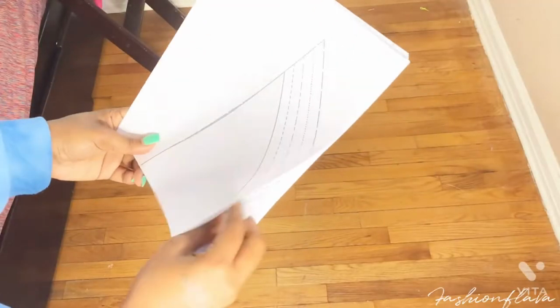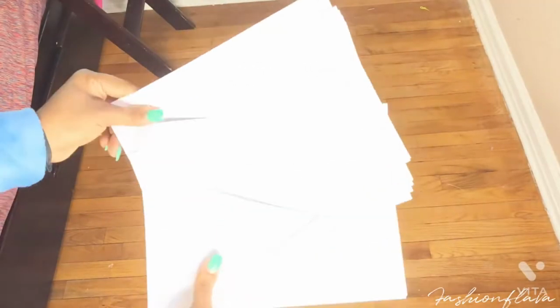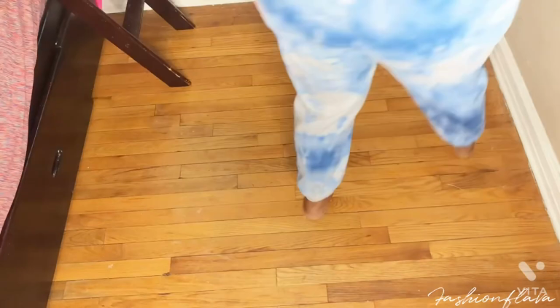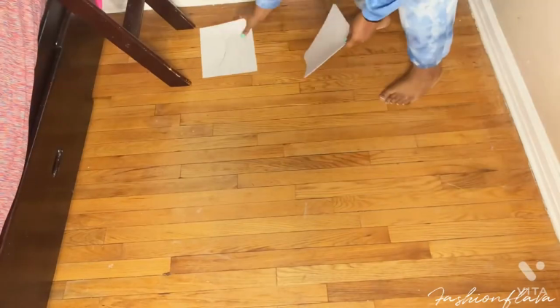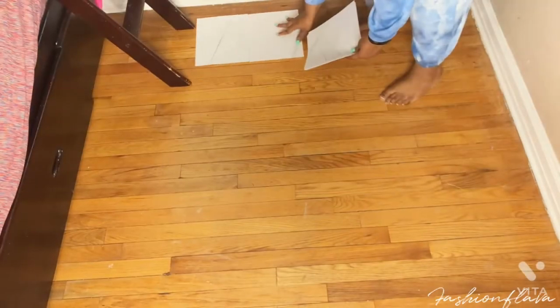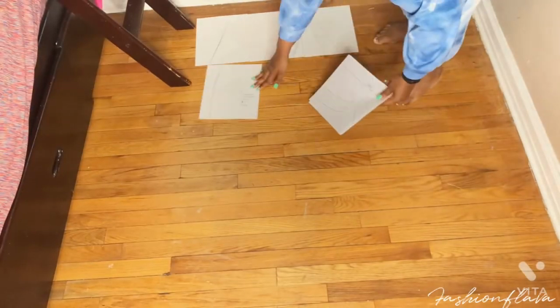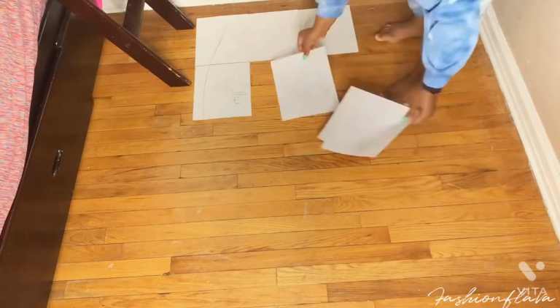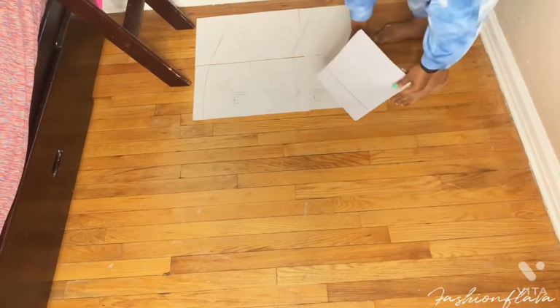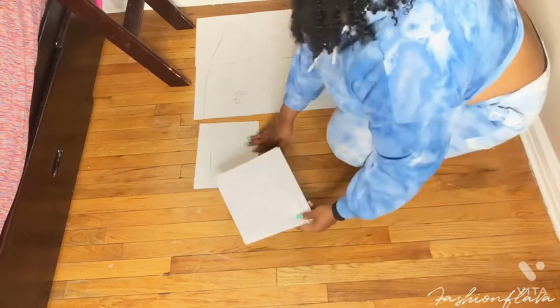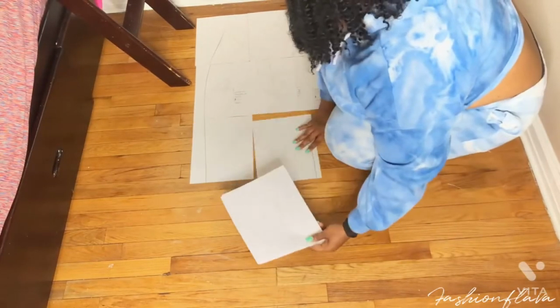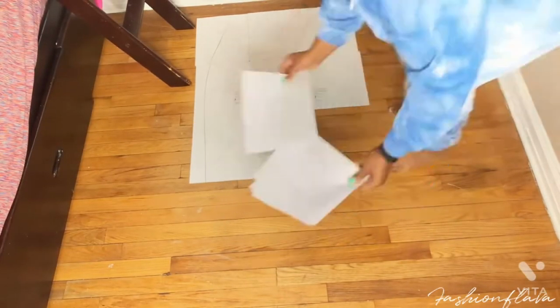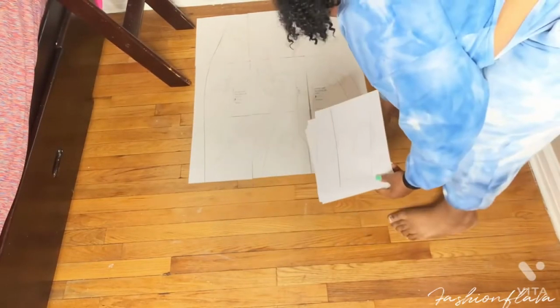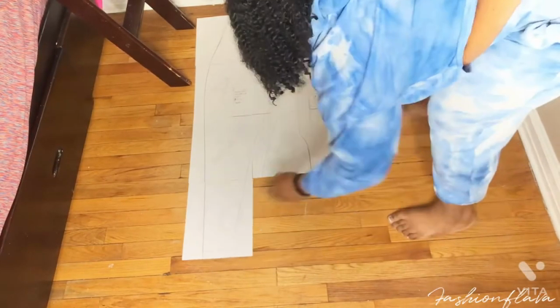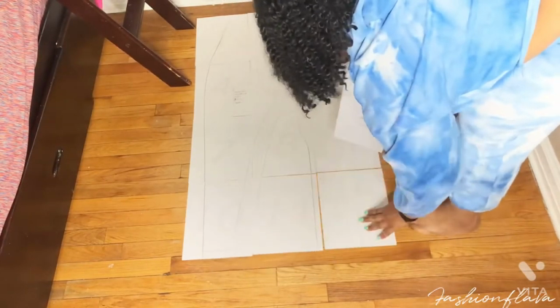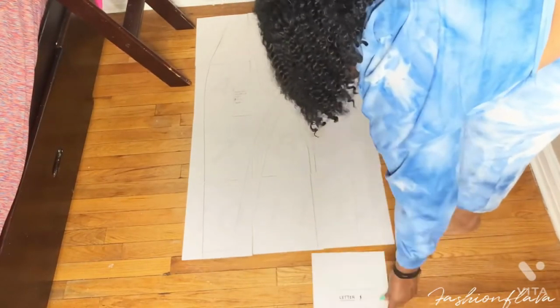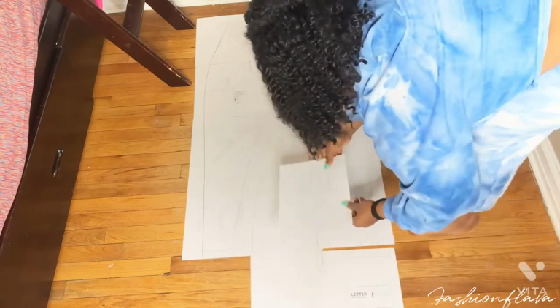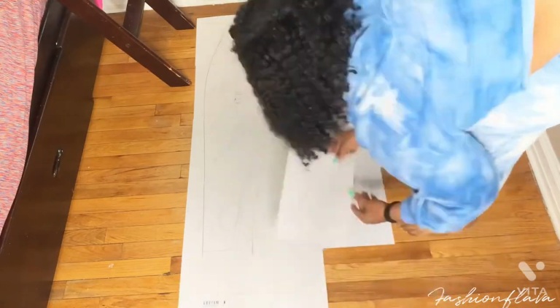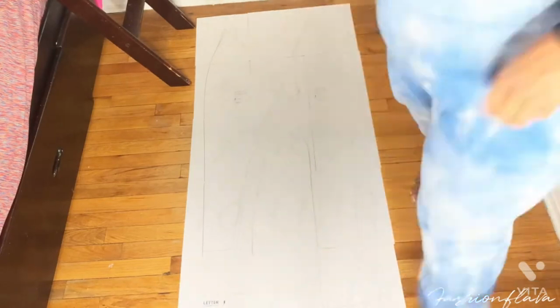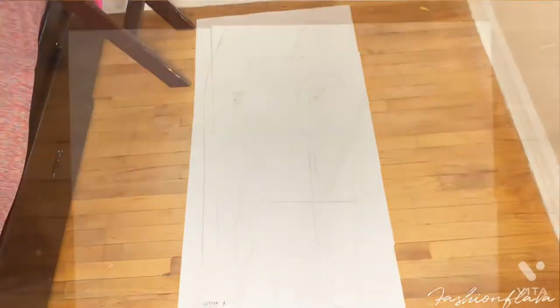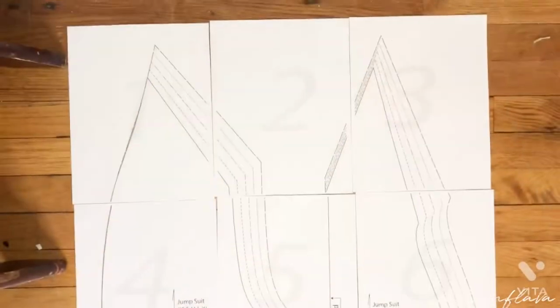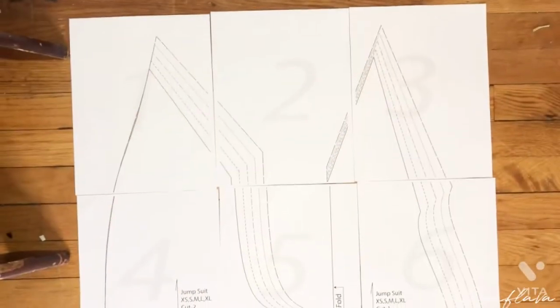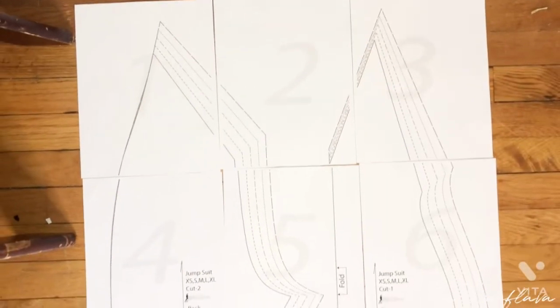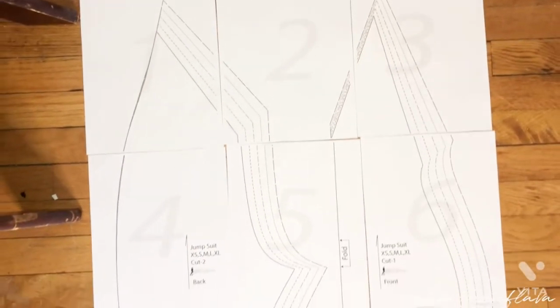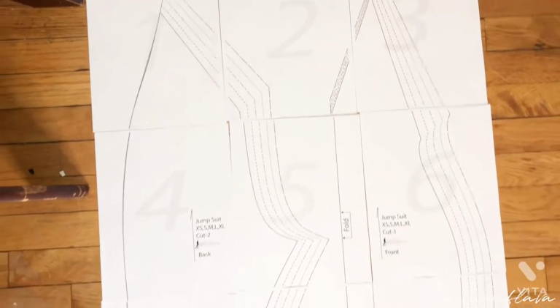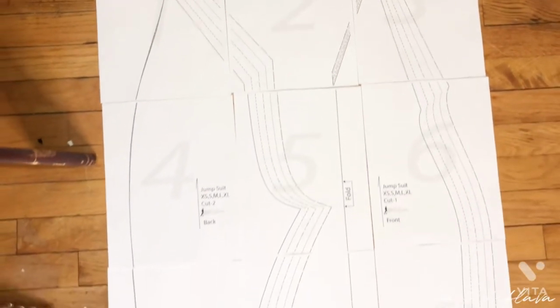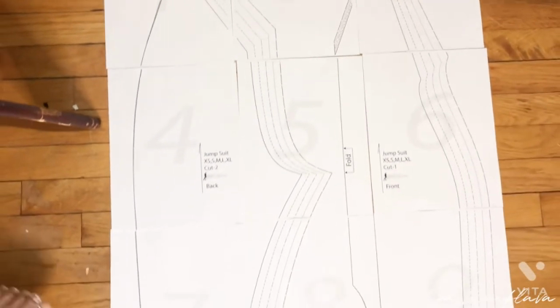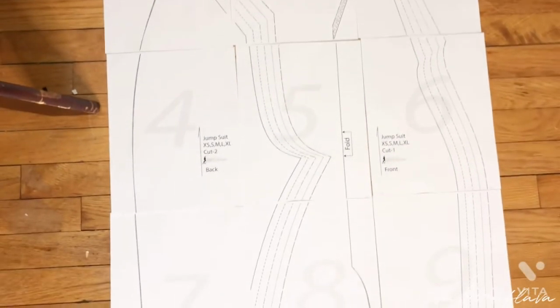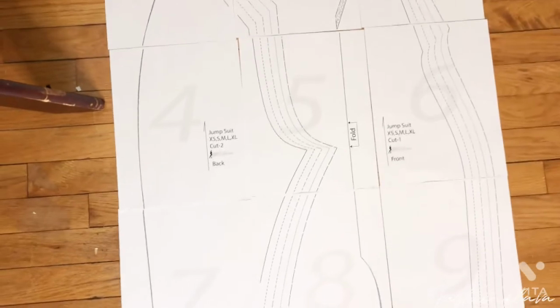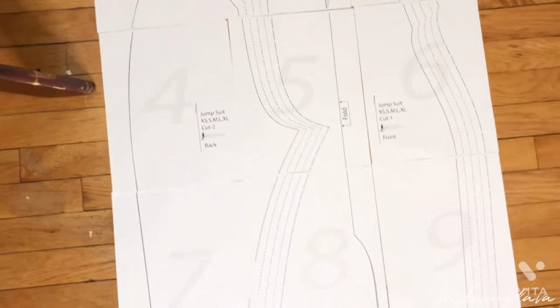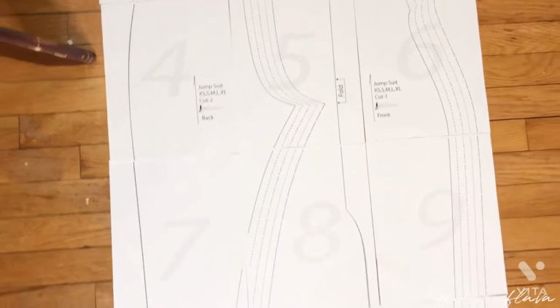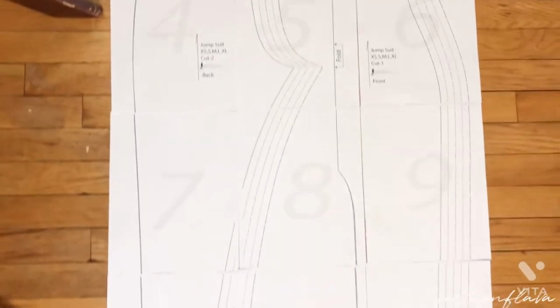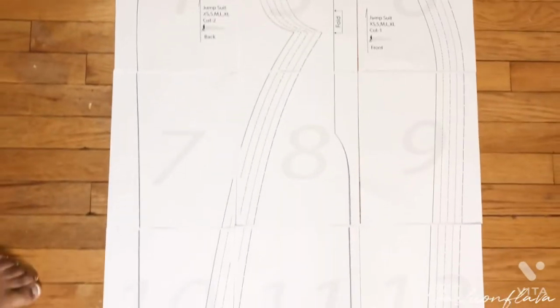Hey guys, welcome back to my channel! Today I'm going to be reviewing this pattern of a jumpsuit that I bought on Etsy. I will link the pattern down below in the description box.